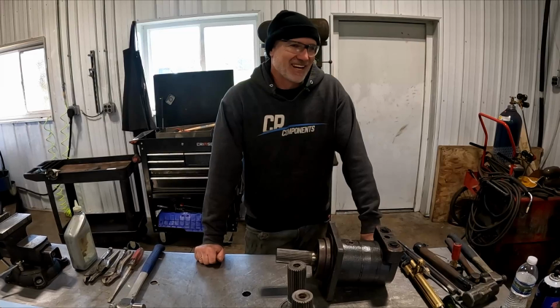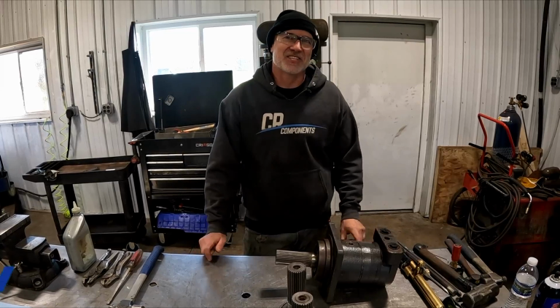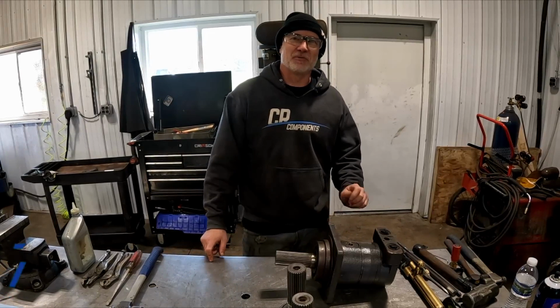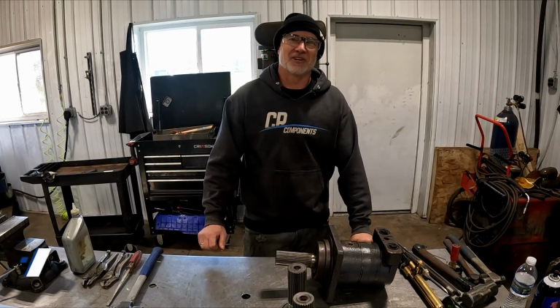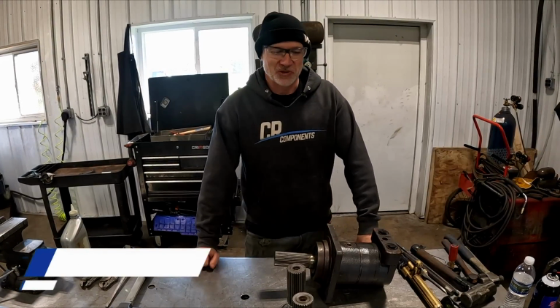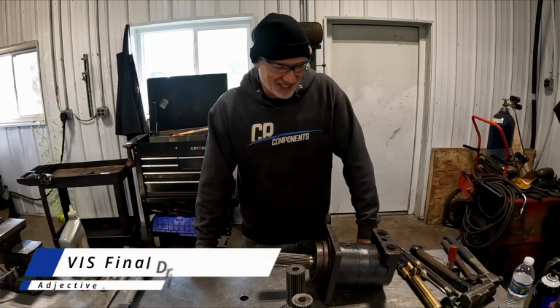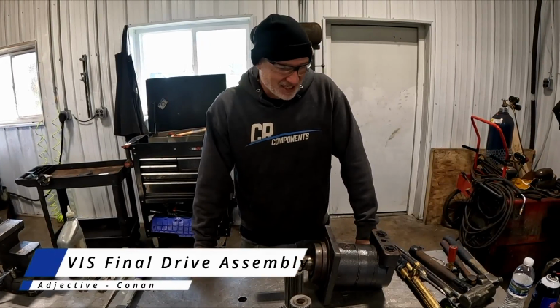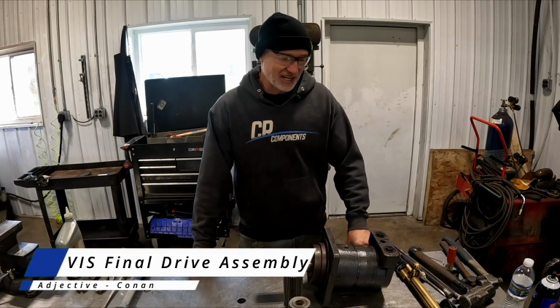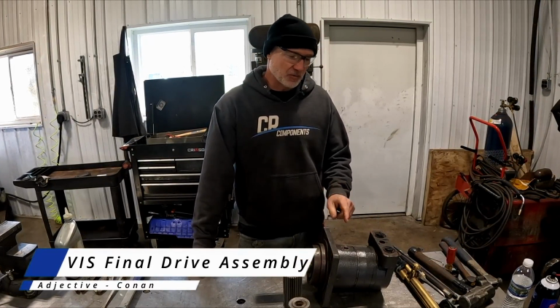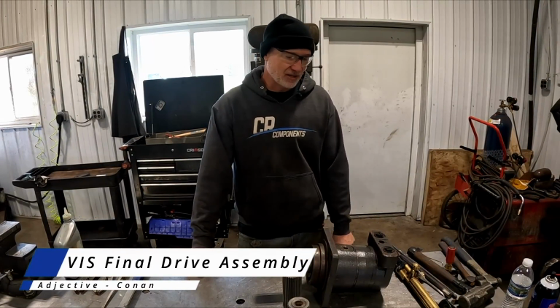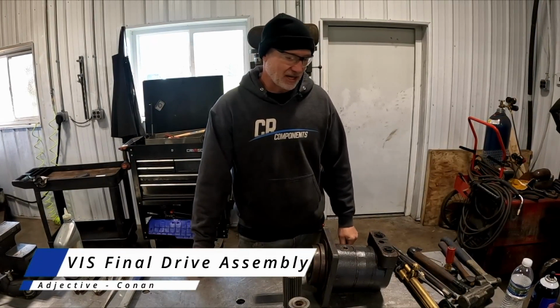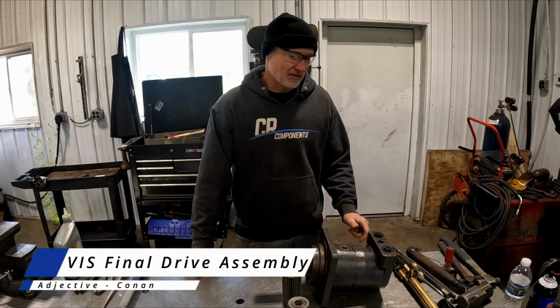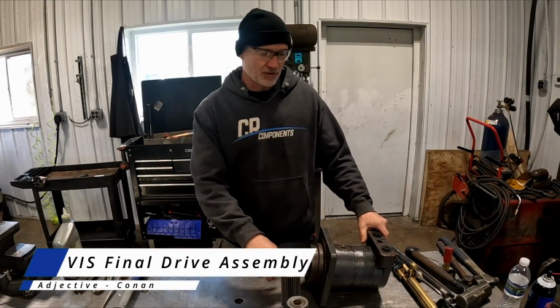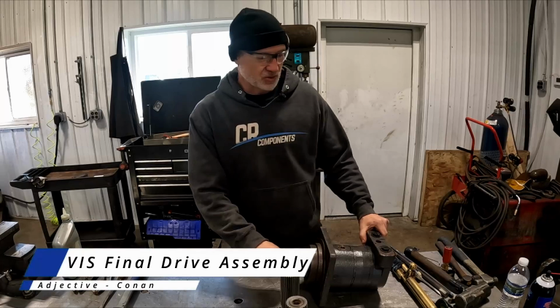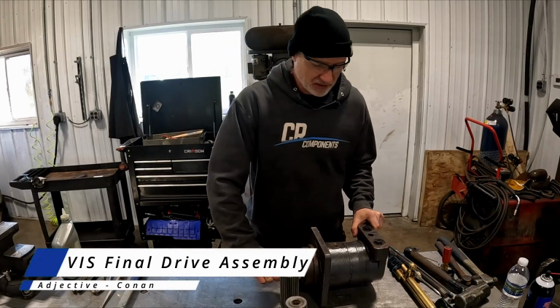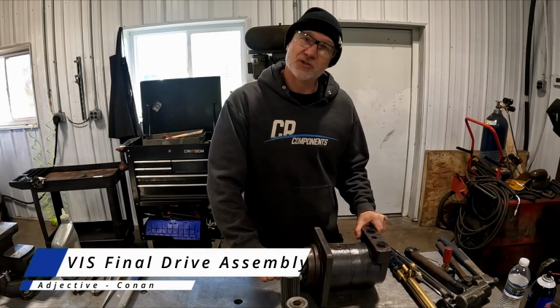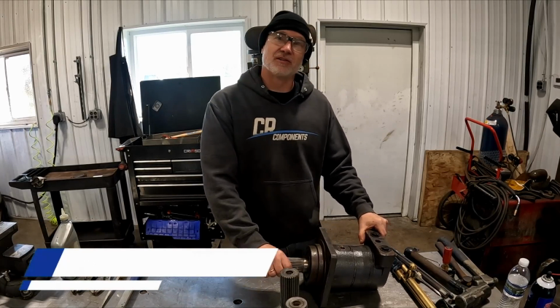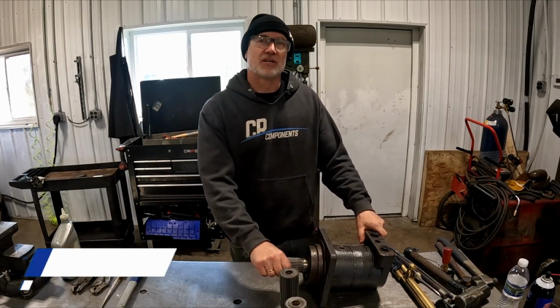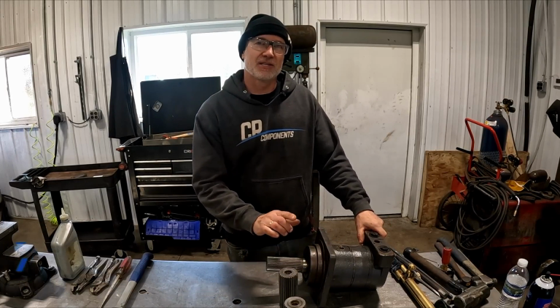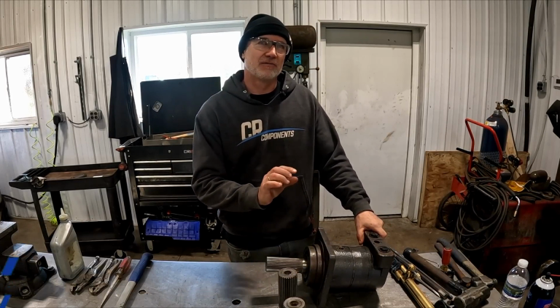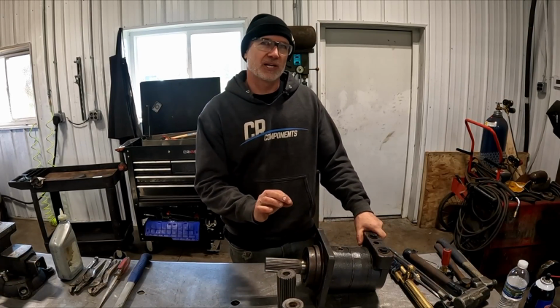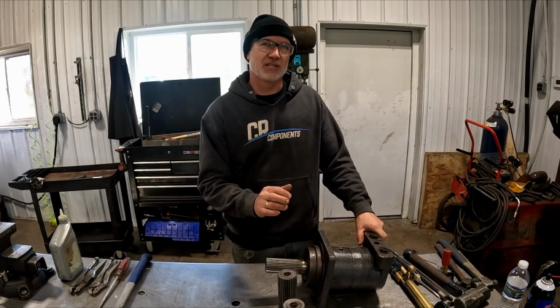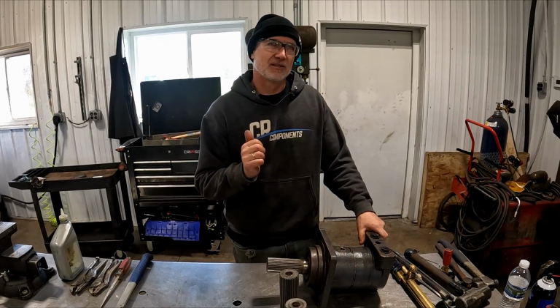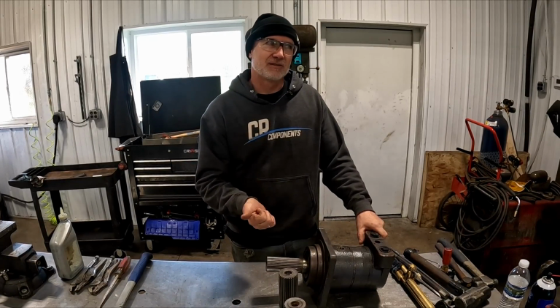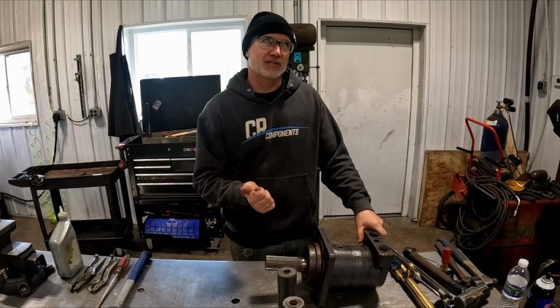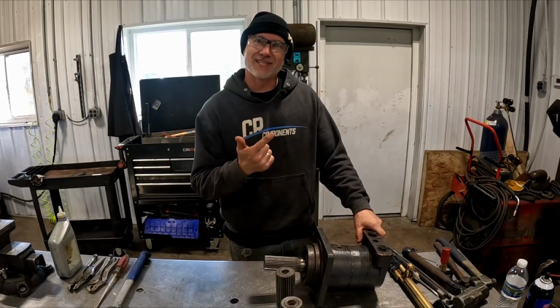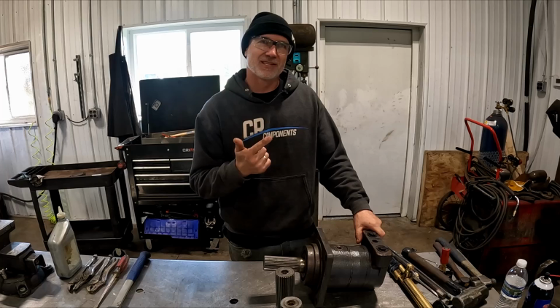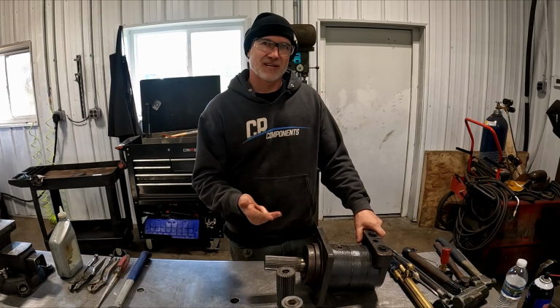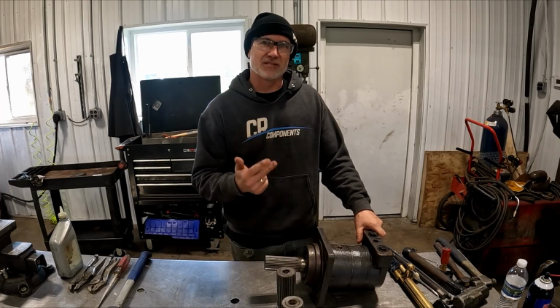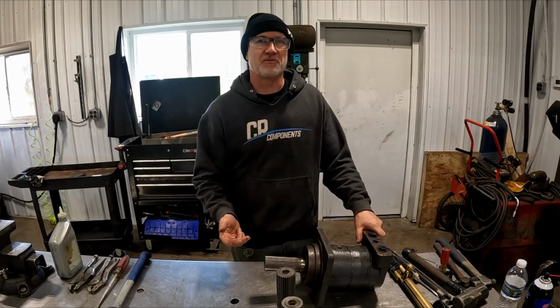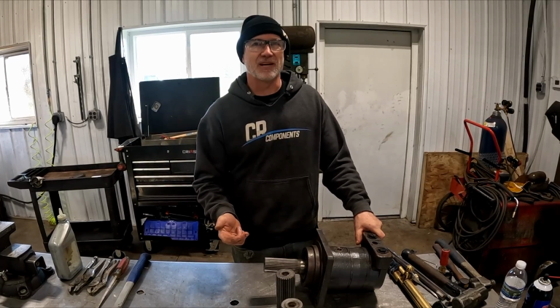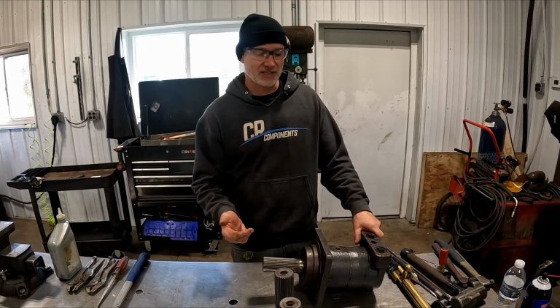Hey, this is Conan with CR Components again. Today we are working on a drive motor. This goes on the Case 40XT, 60s, 70s, and 75XTs.